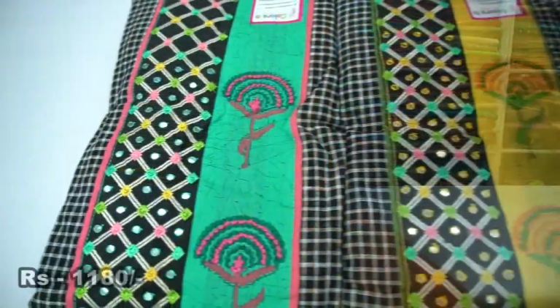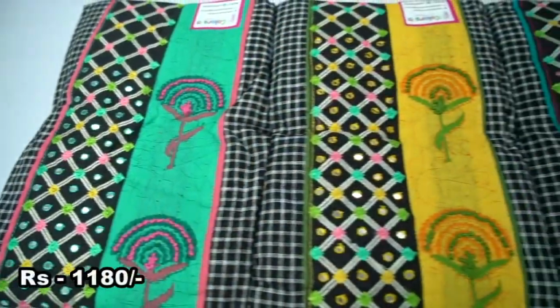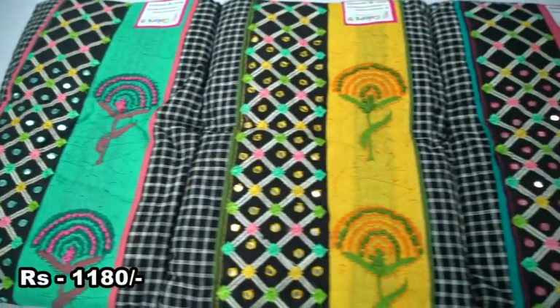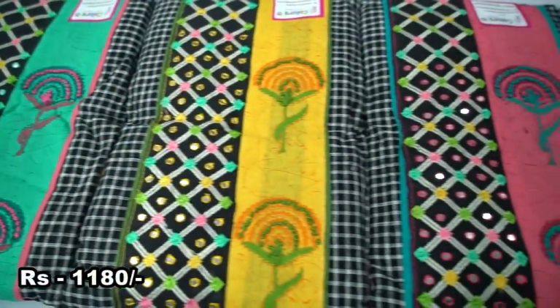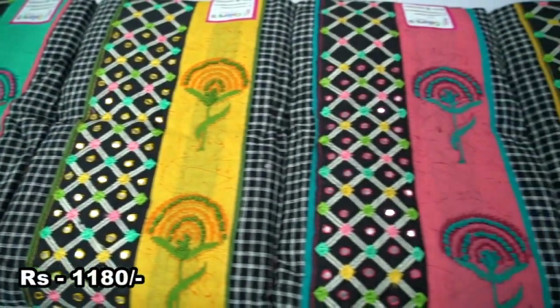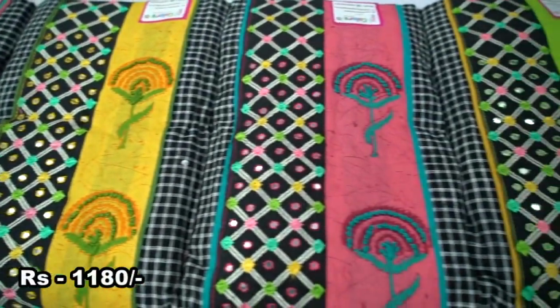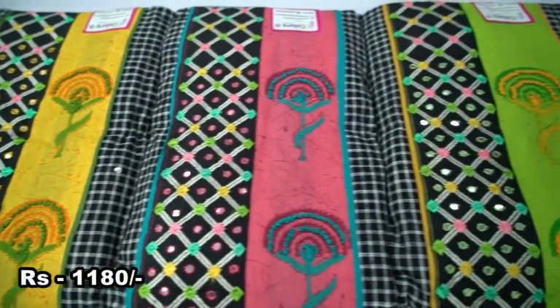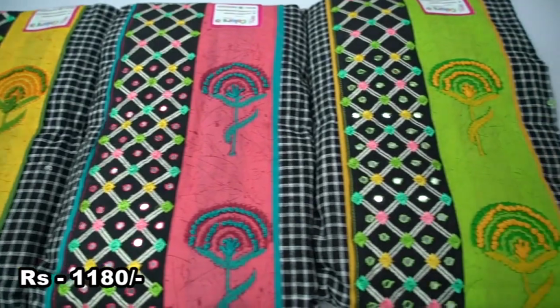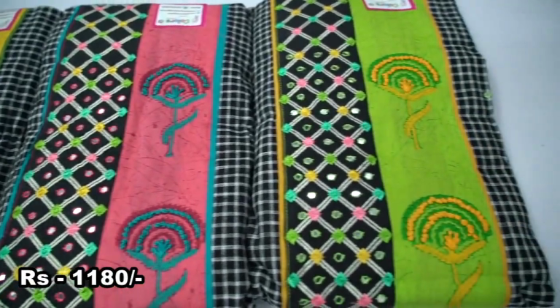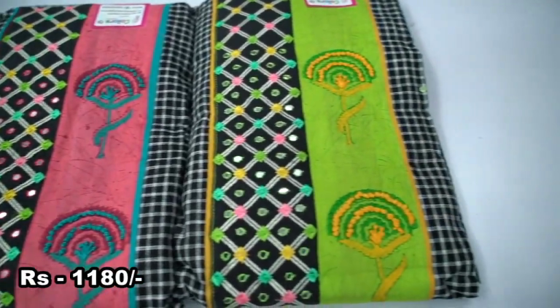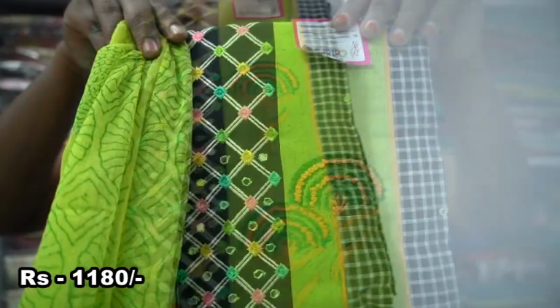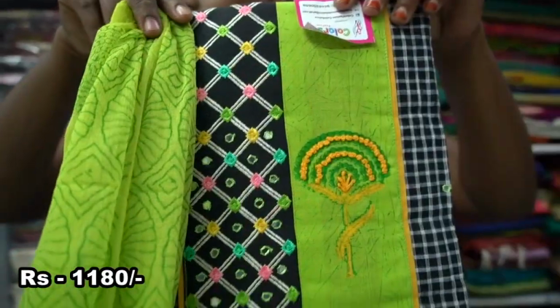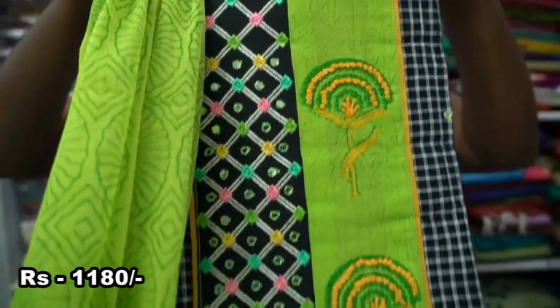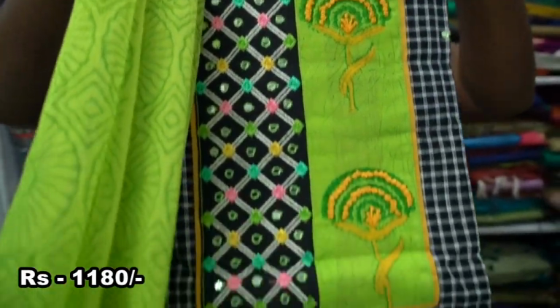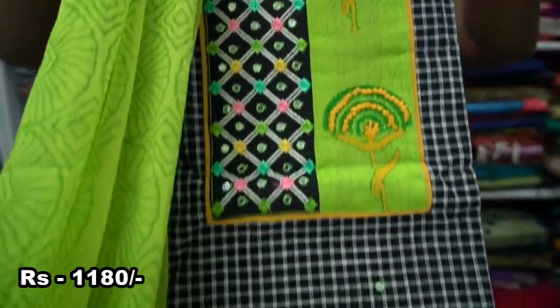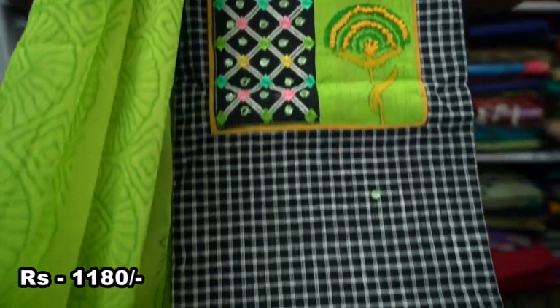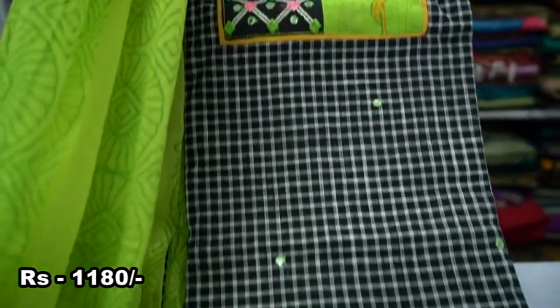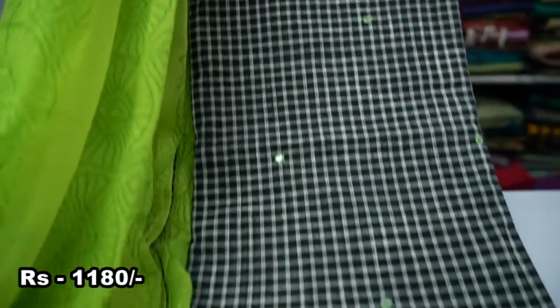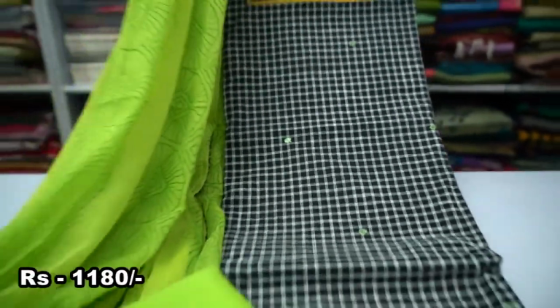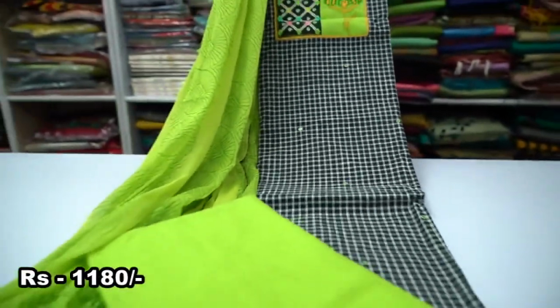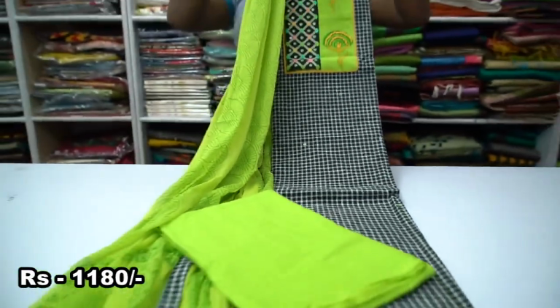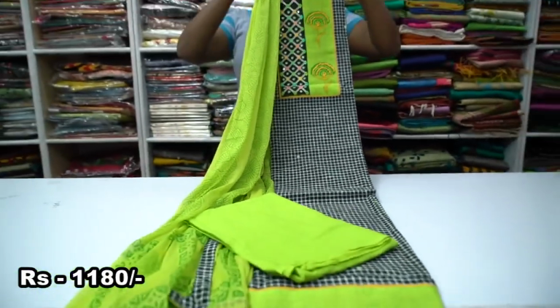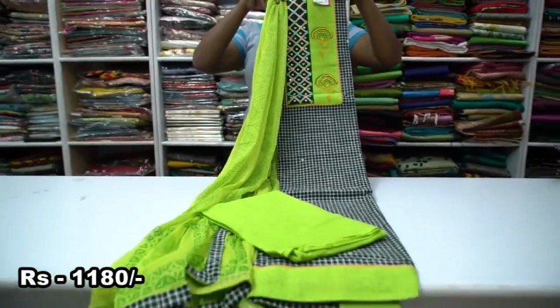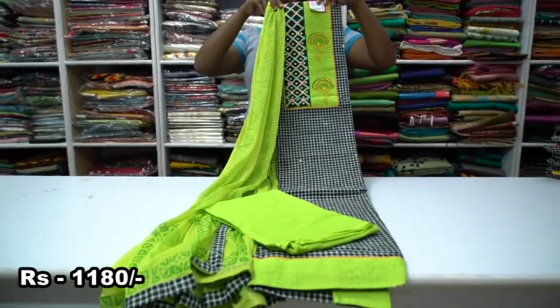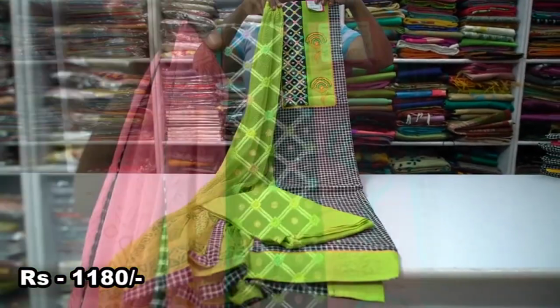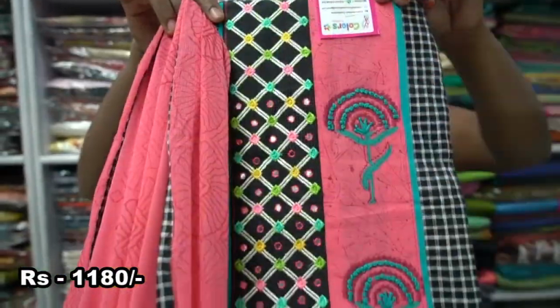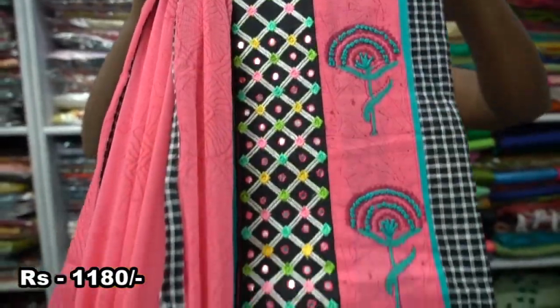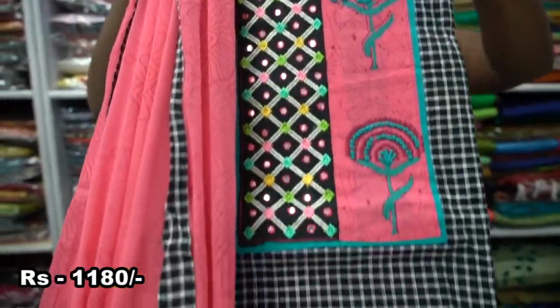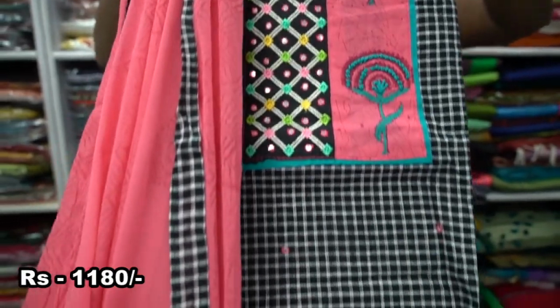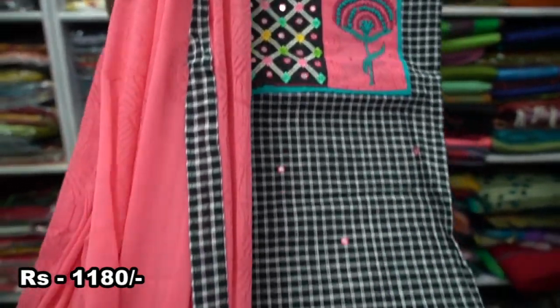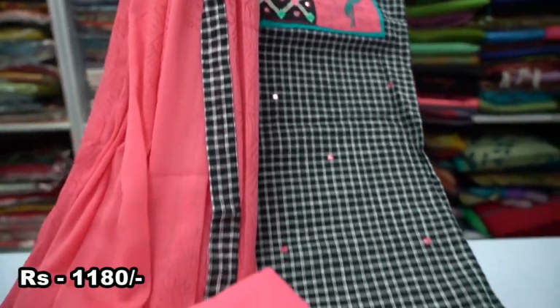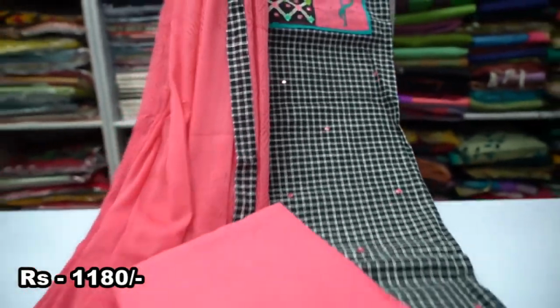Next, we will see the south cotton checked material. This is the top of the south cotton with a neck pattern. There is a top matching border. This is the self print. This is the bottom cotton. Let's see how the colors are available.